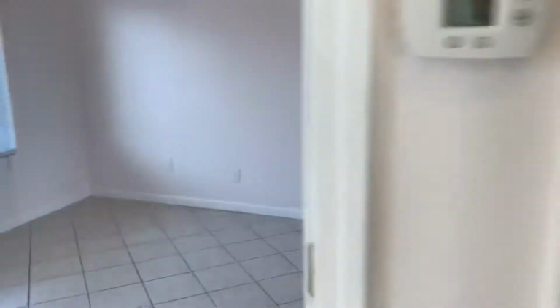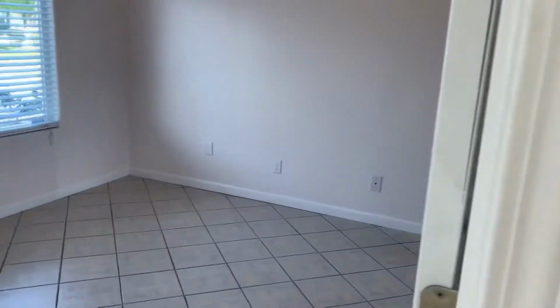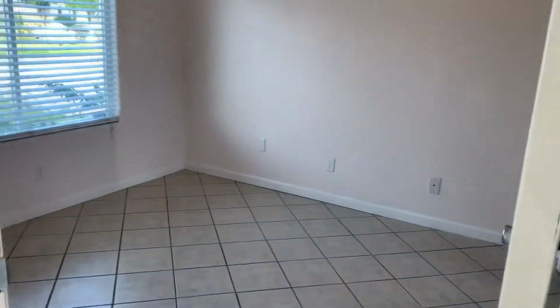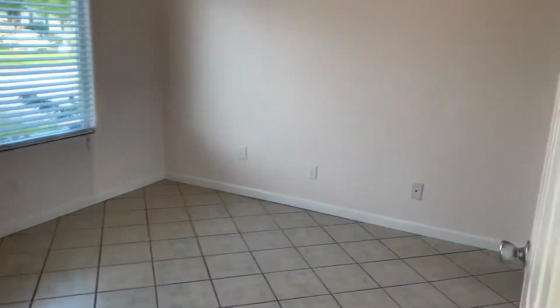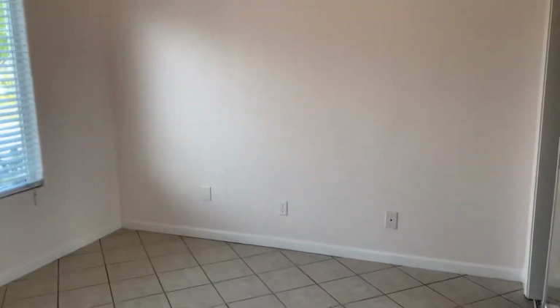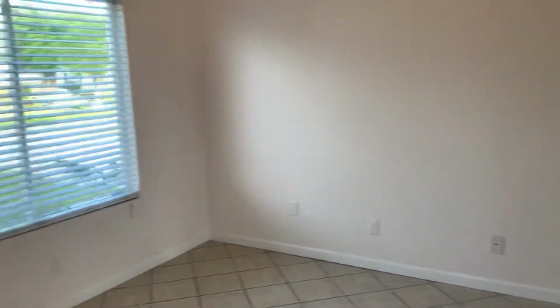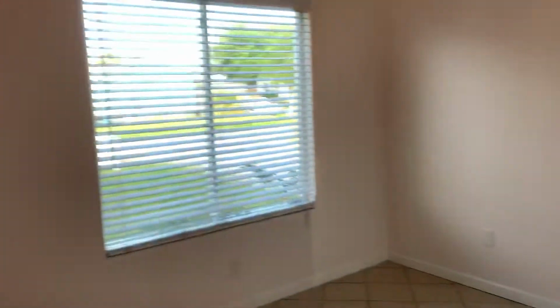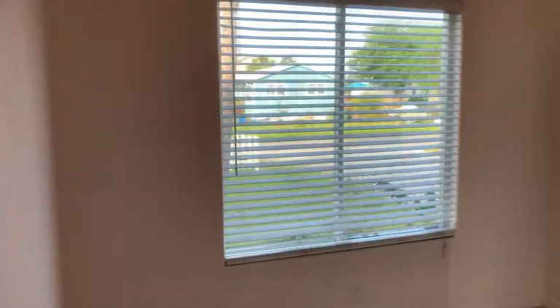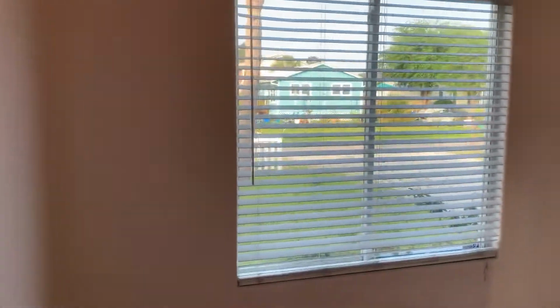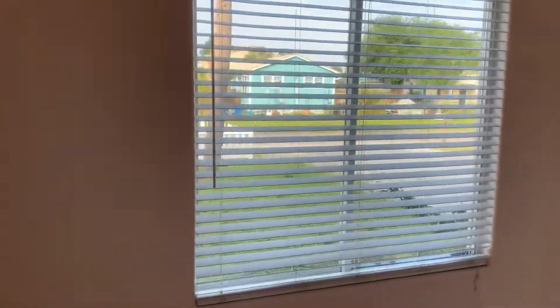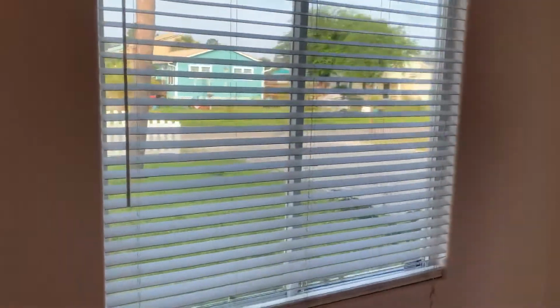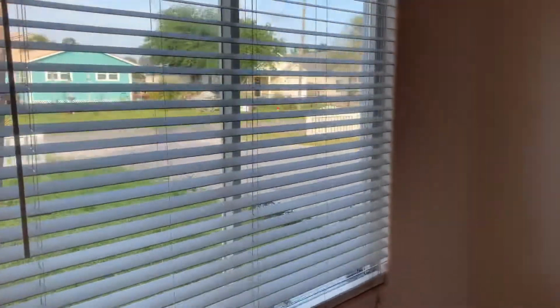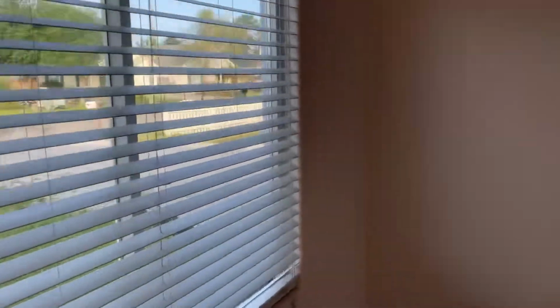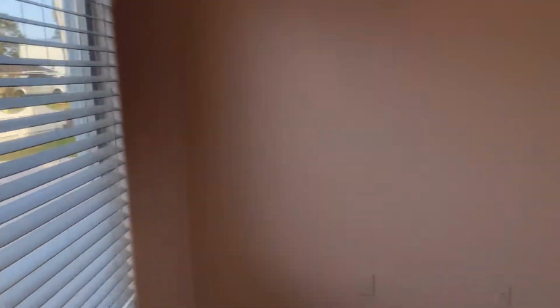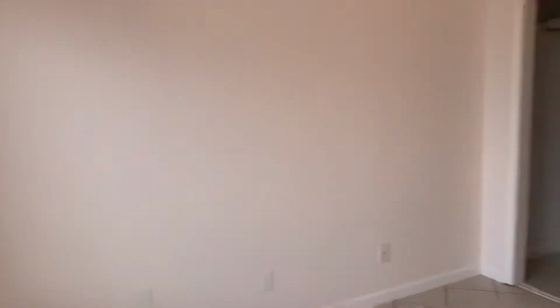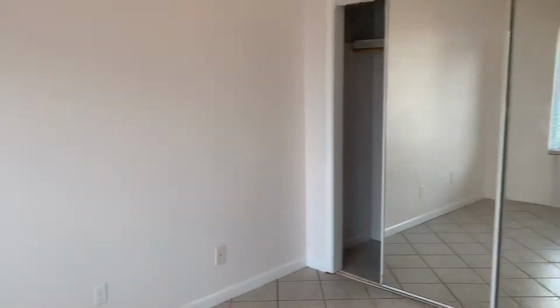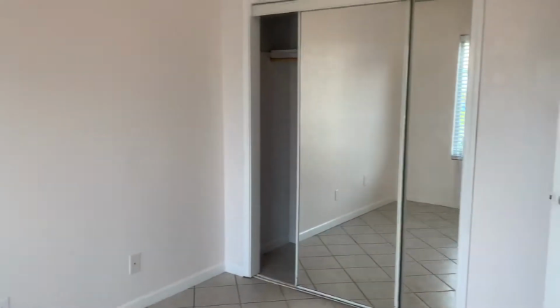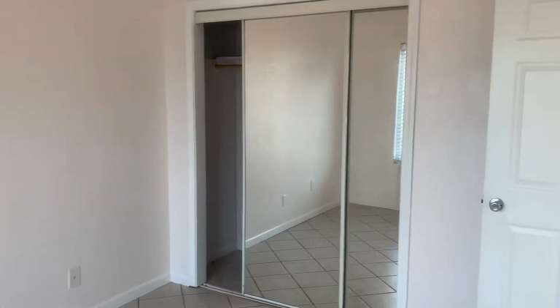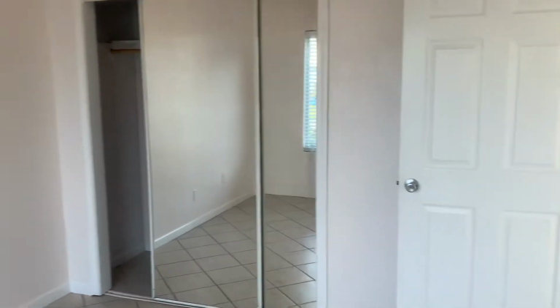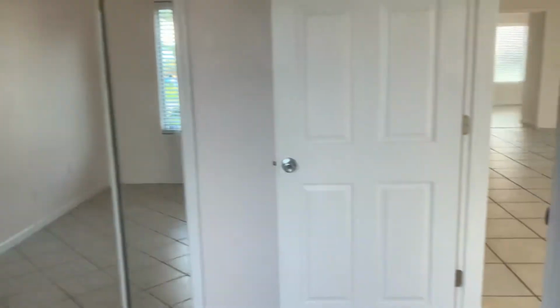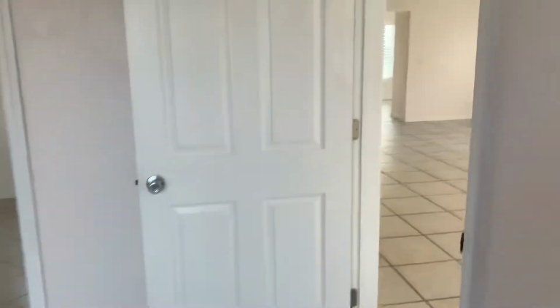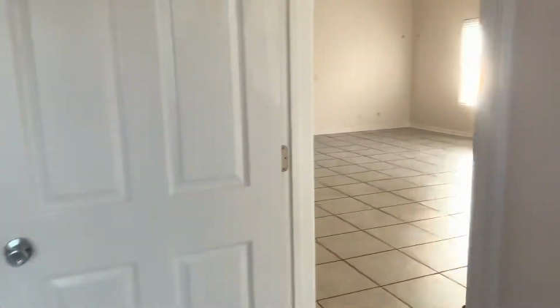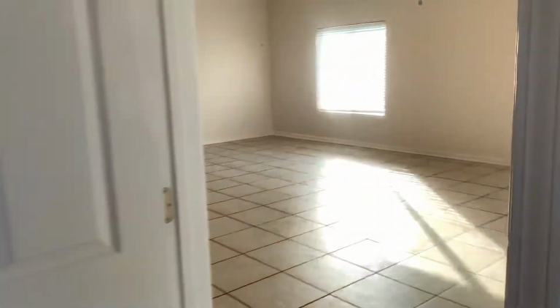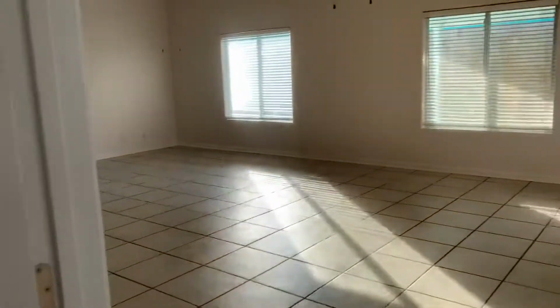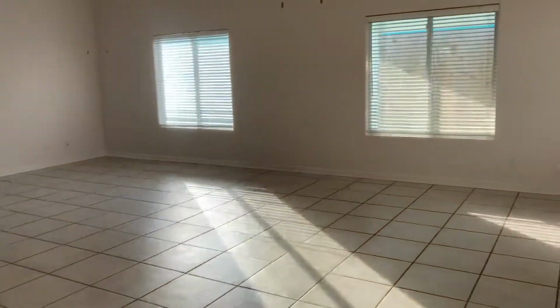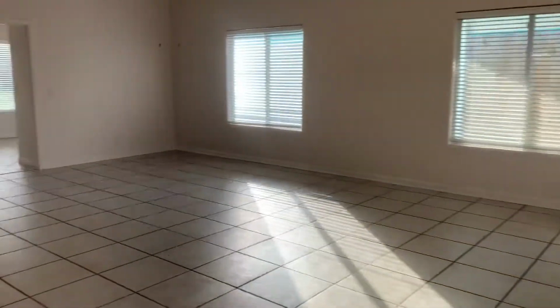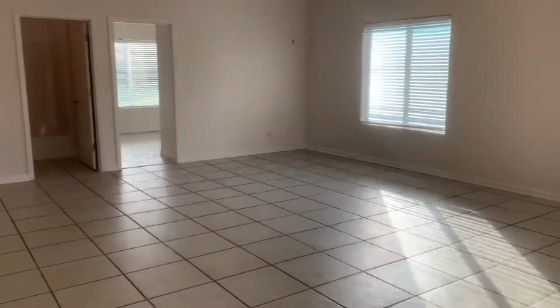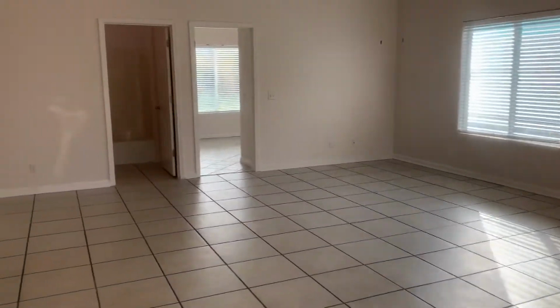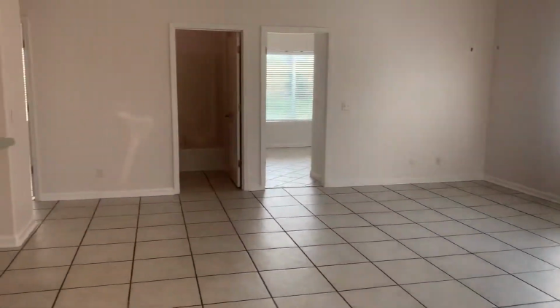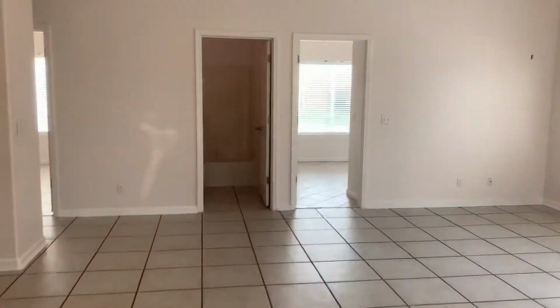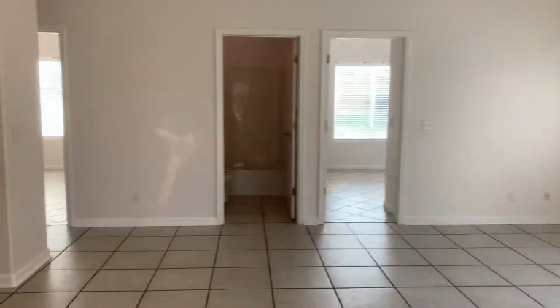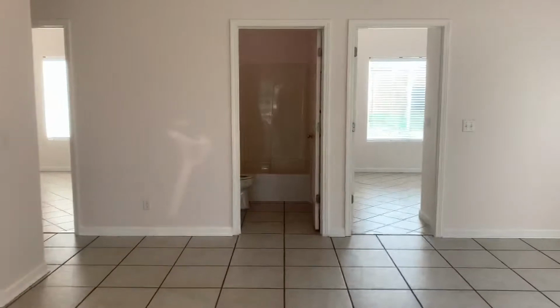Here's the front bedroom — it is smaller, probably meant for more of an office, but it does have a window and a closet. You'll also notice it has tile throughout, no carpeting.